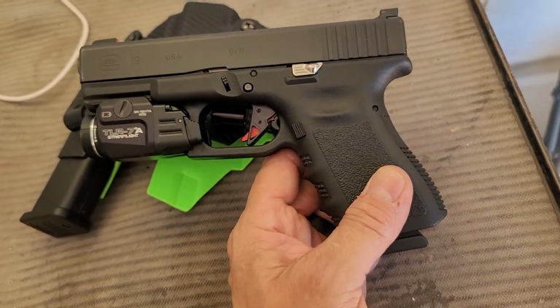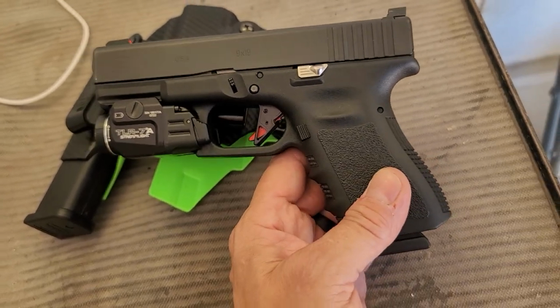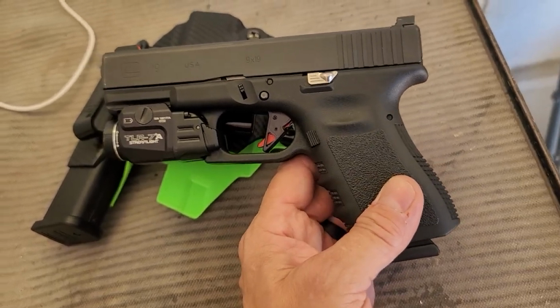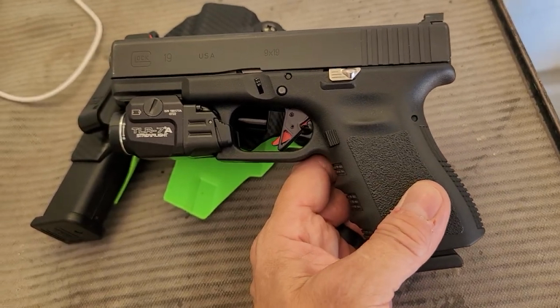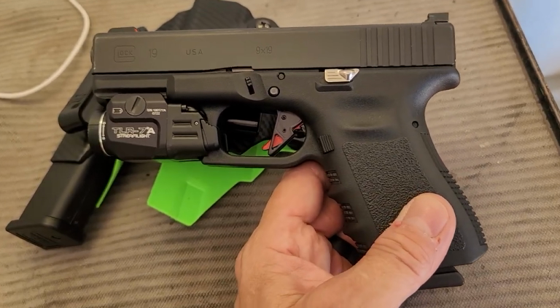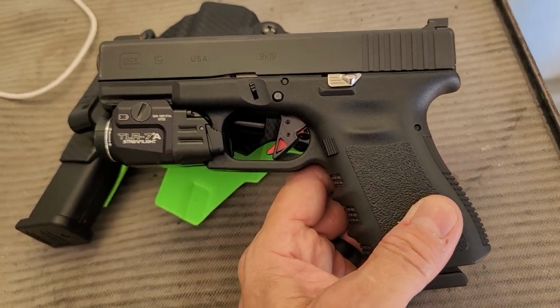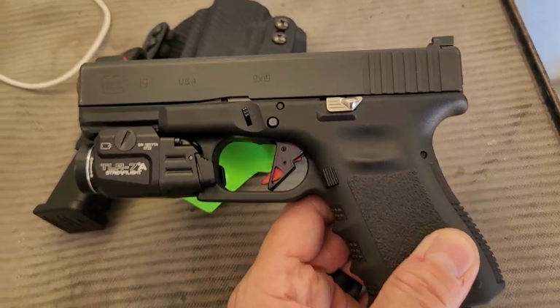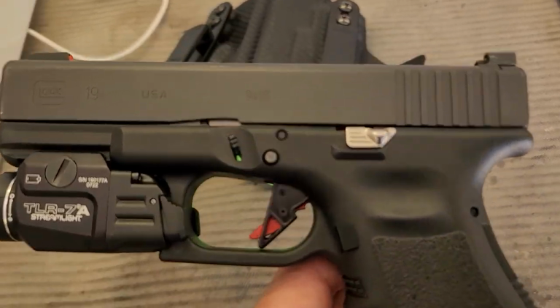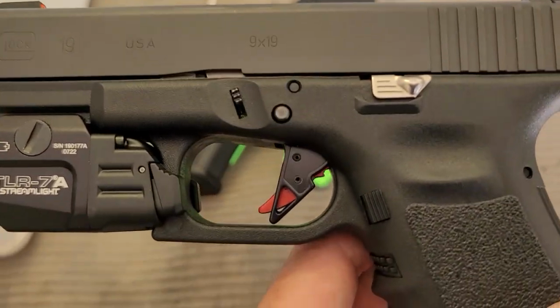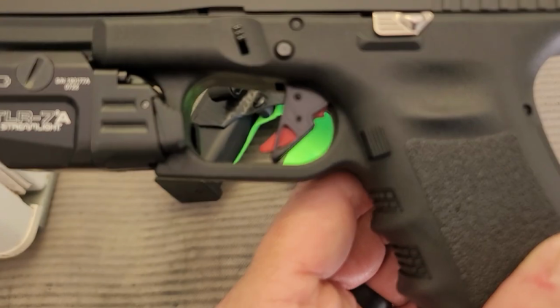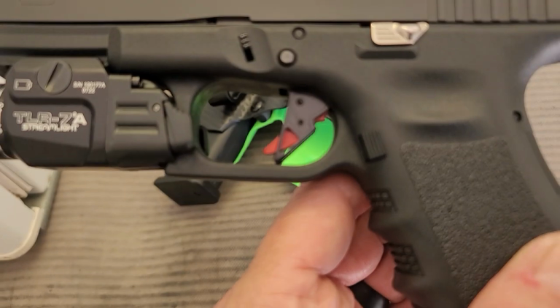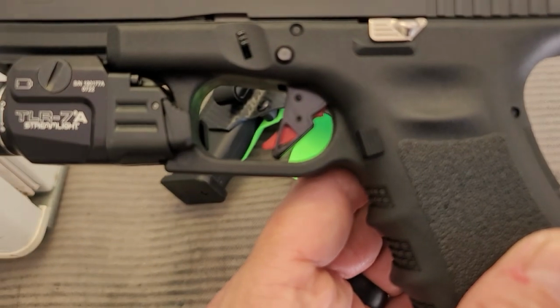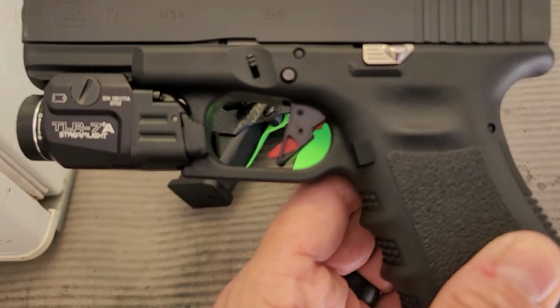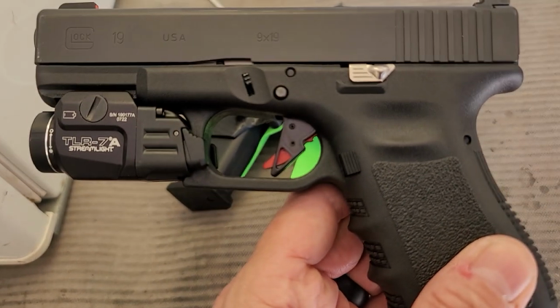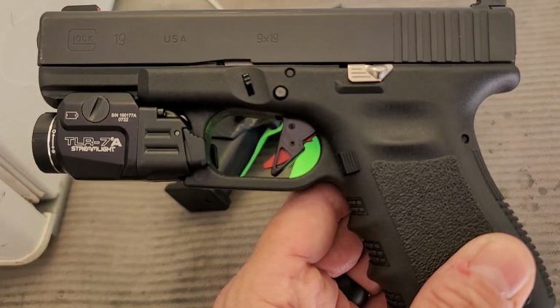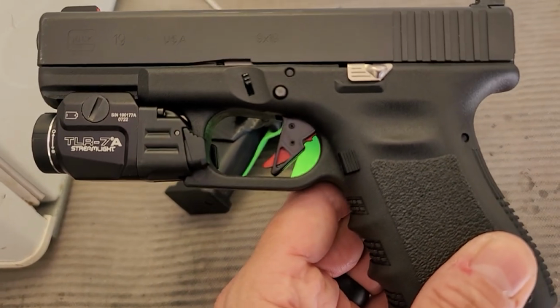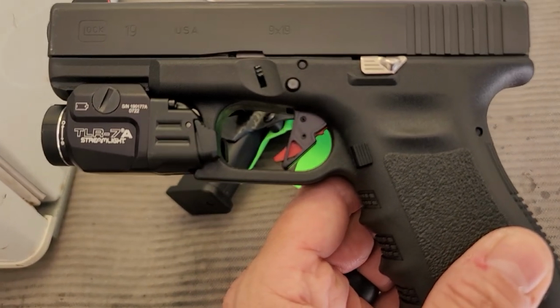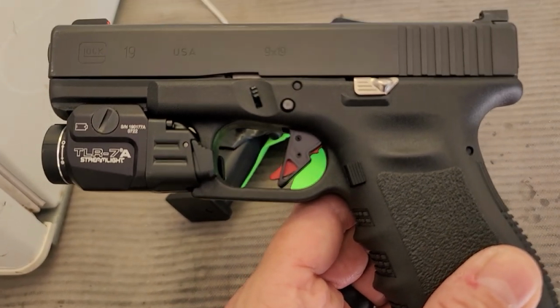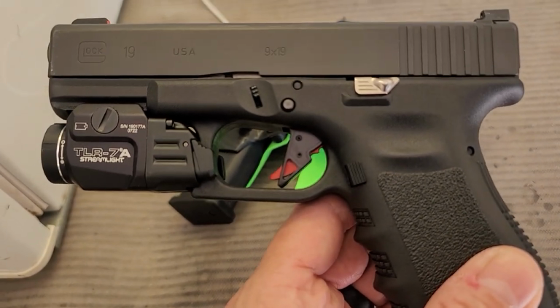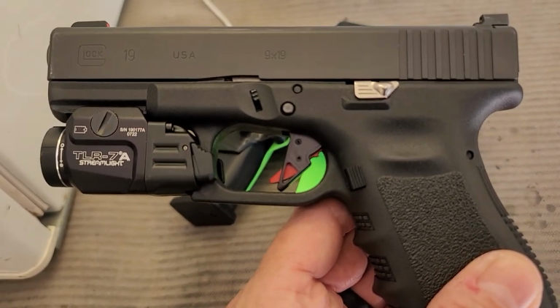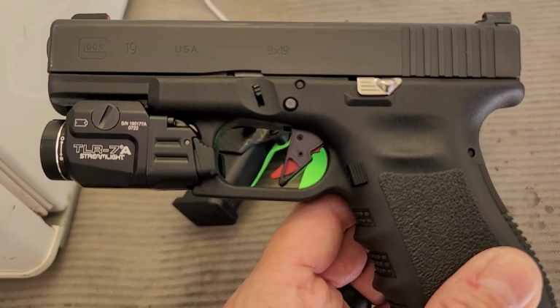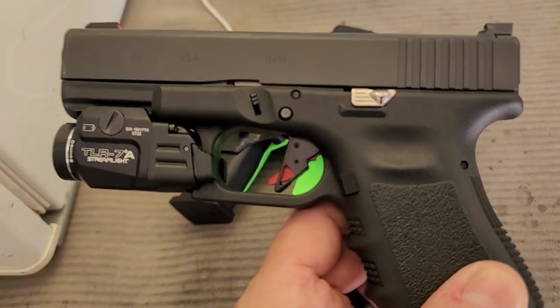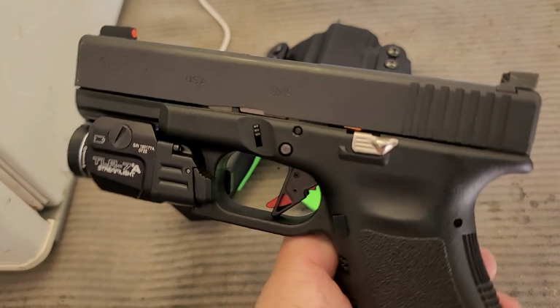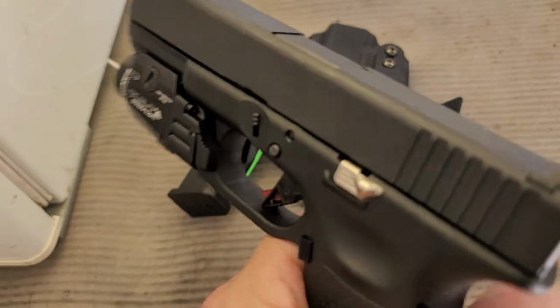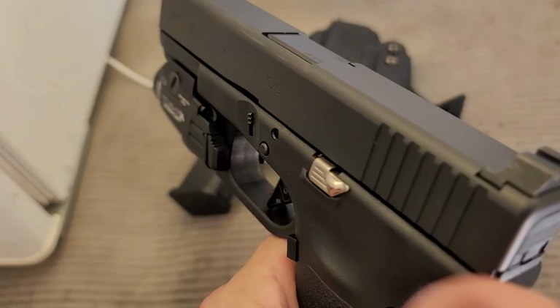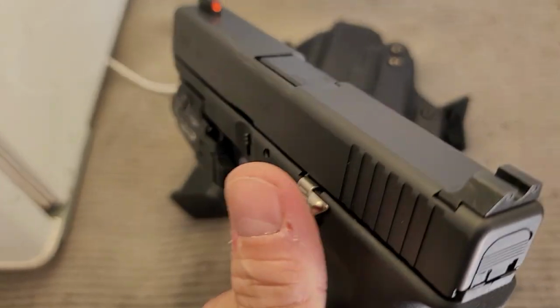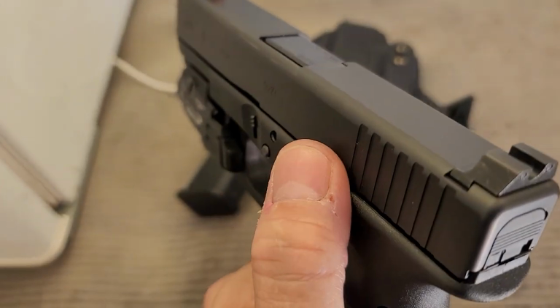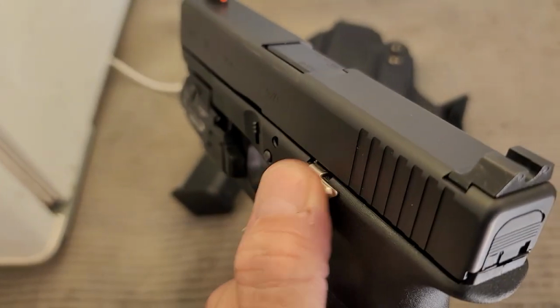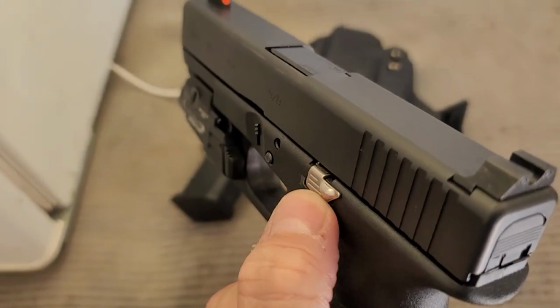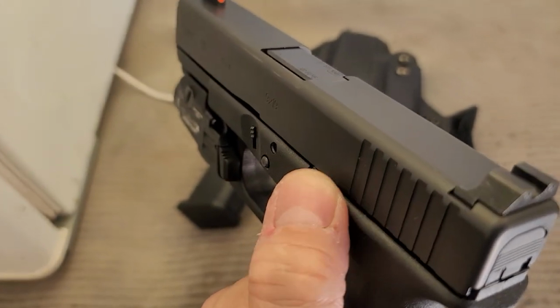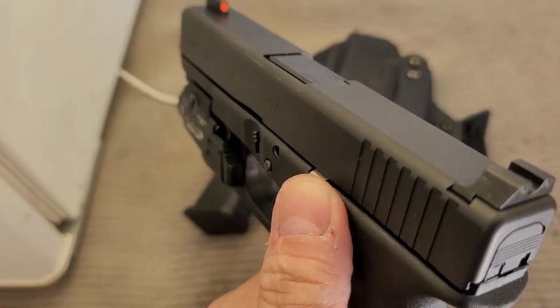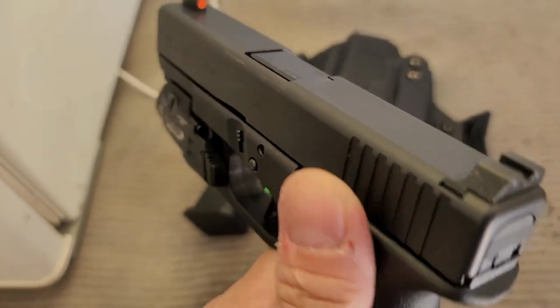Like I say, it's a Gen 3 but I'm really digging it. The Glock Store Pyramid Trigger so far is legit. I got the extended slide there — that's Glock Store also.